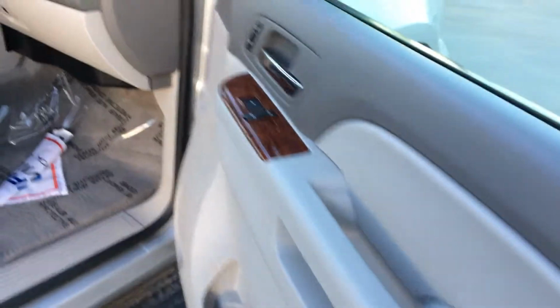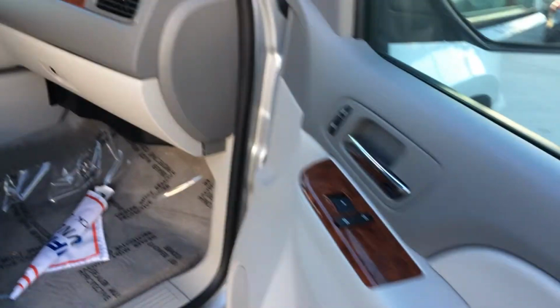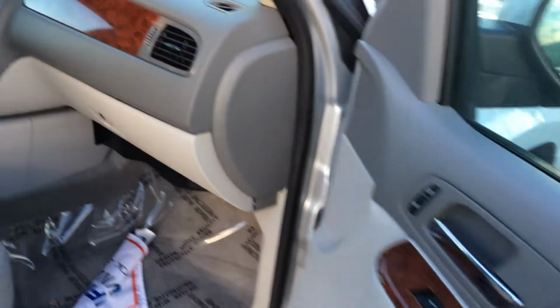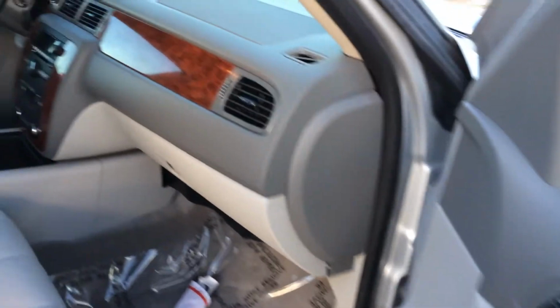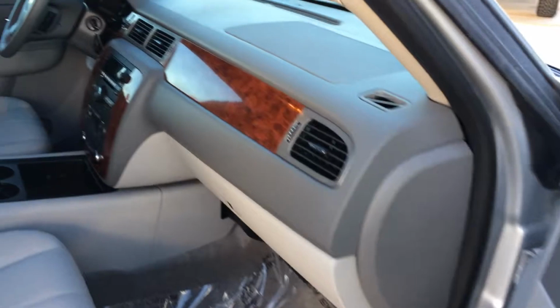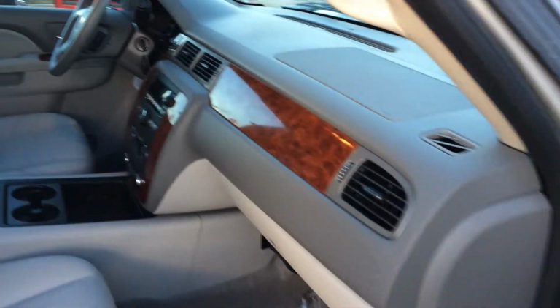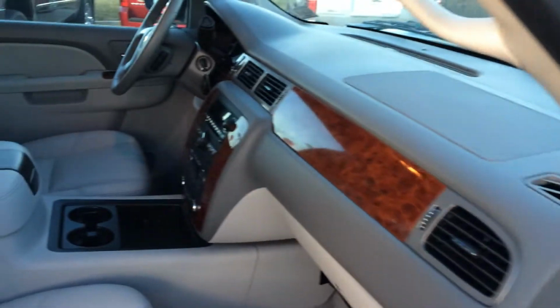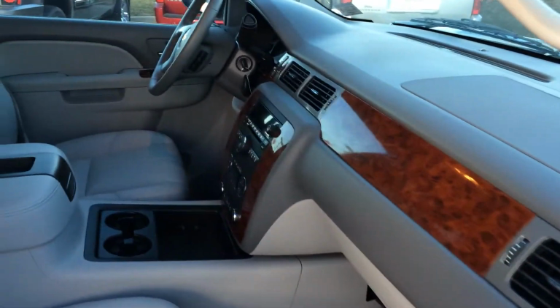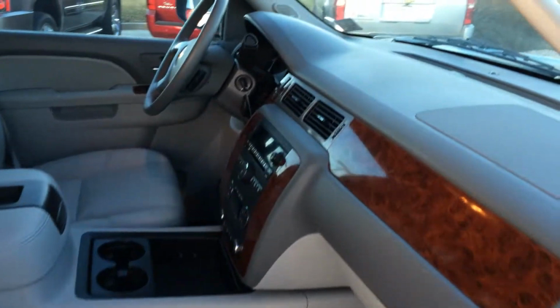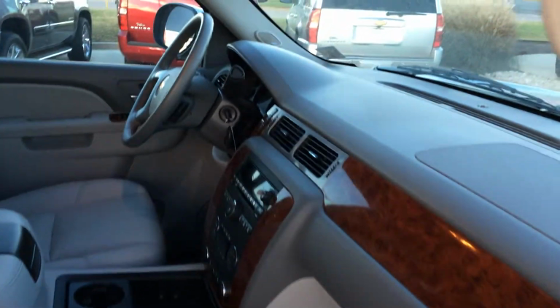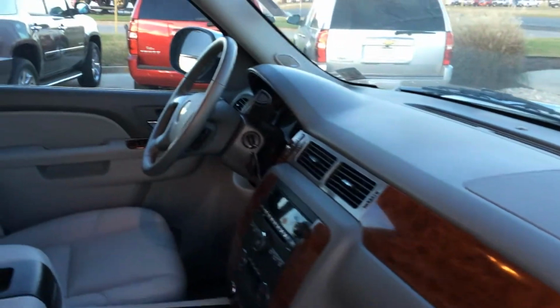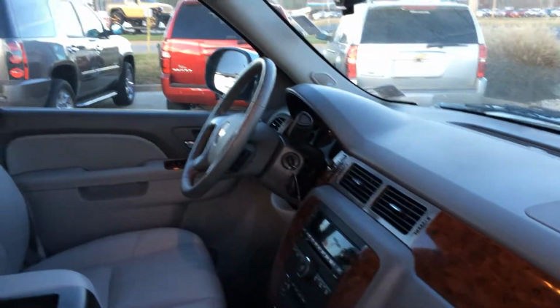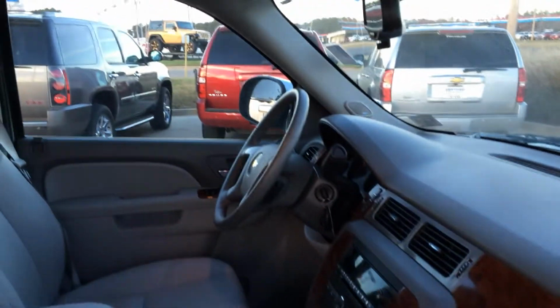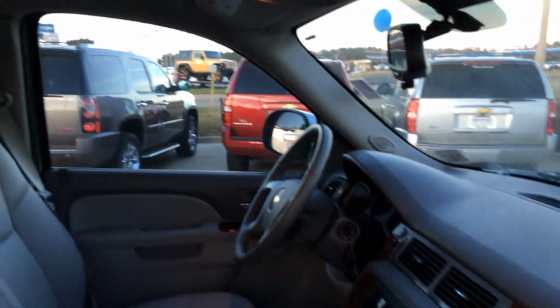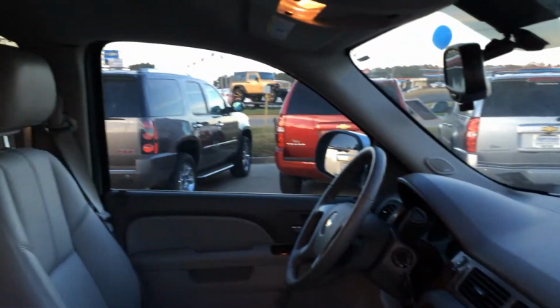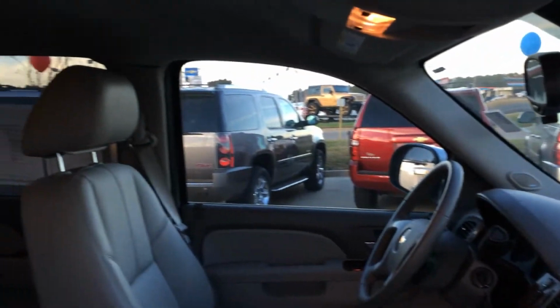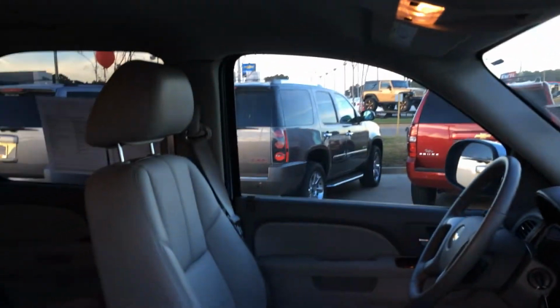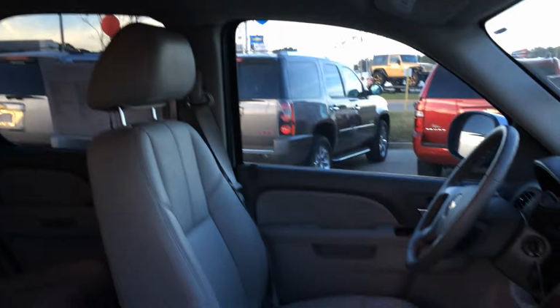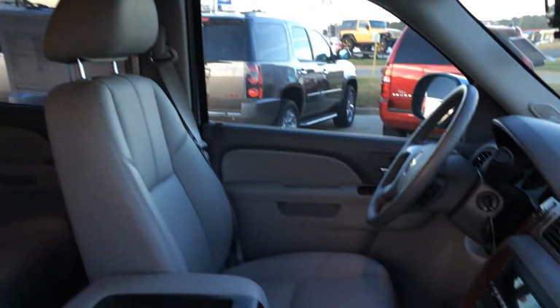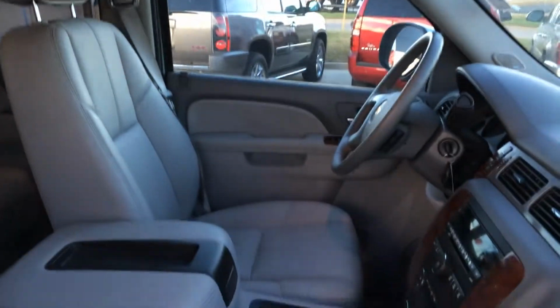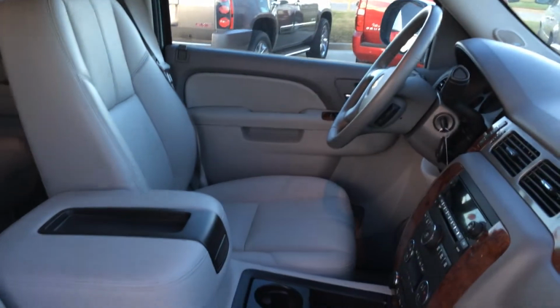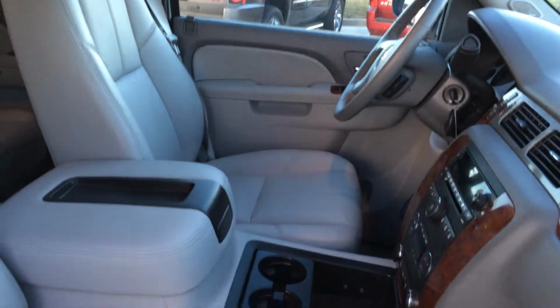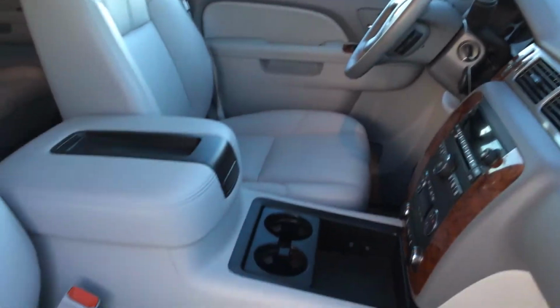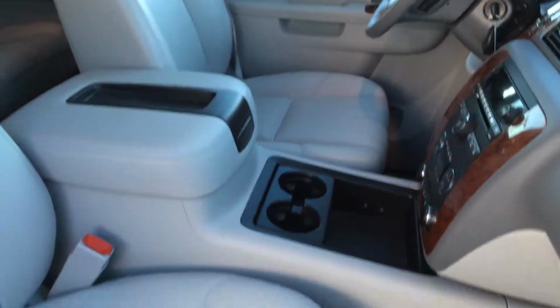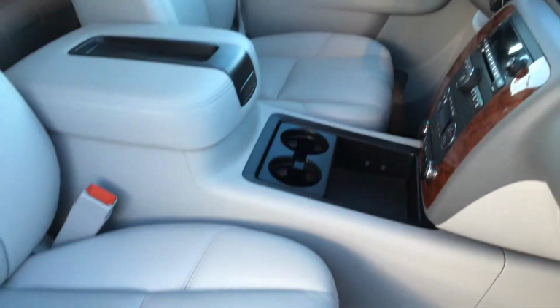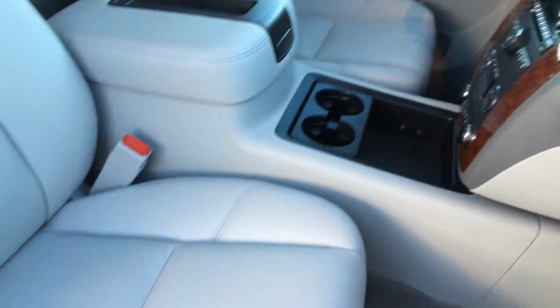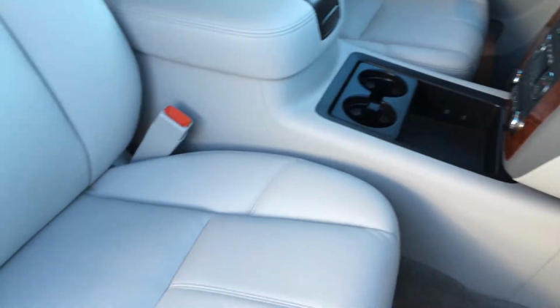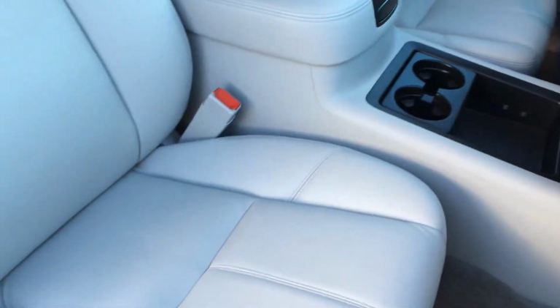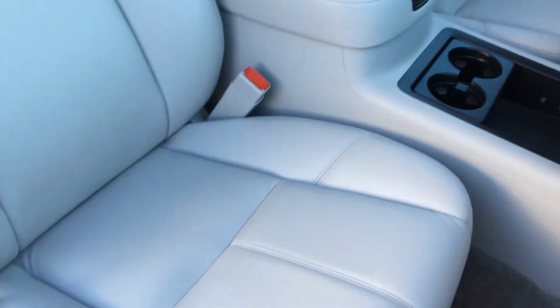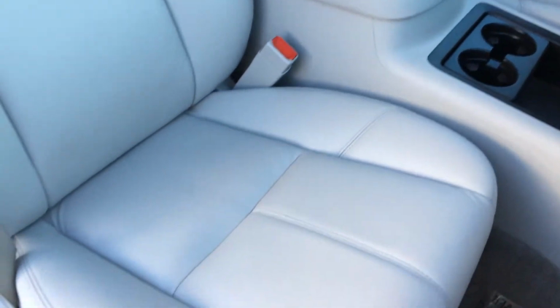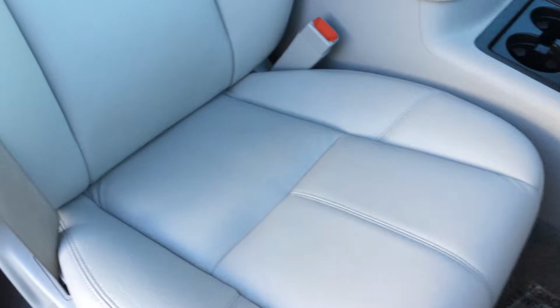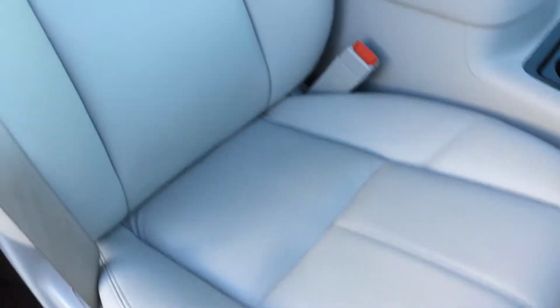Of course, it is leather buckets with power adjustments on both sides. AM/FM stereo, CD player, dual zone automatic air conditioning.